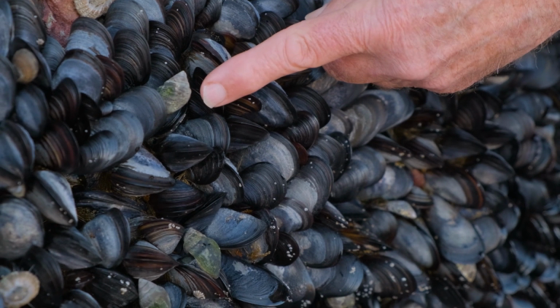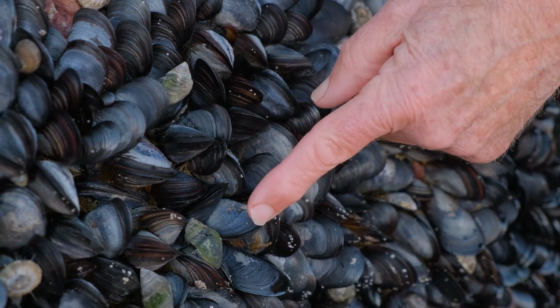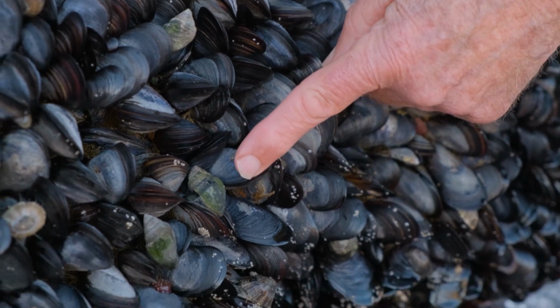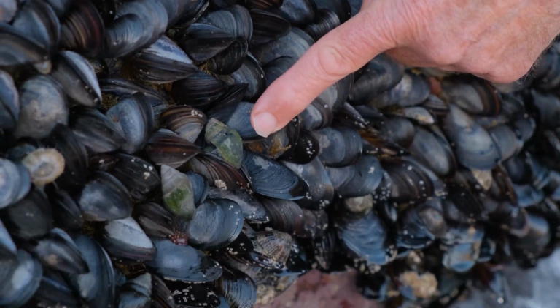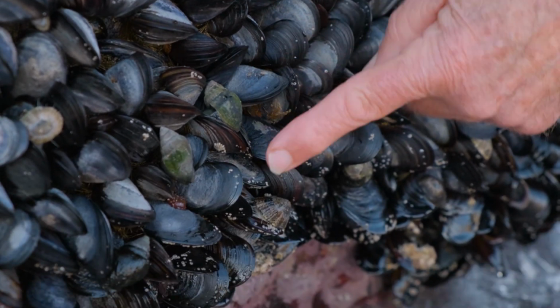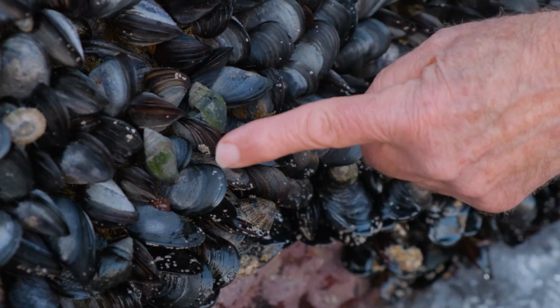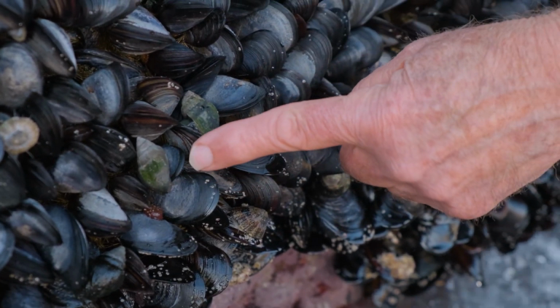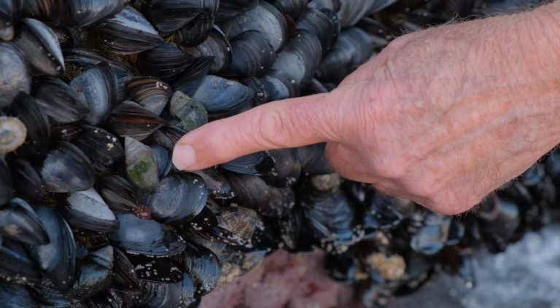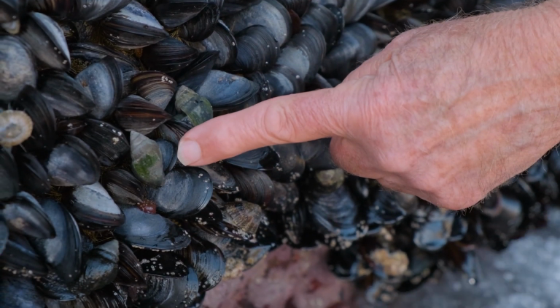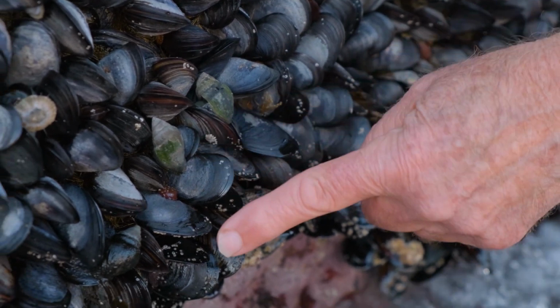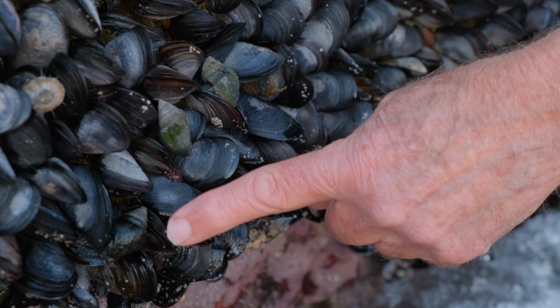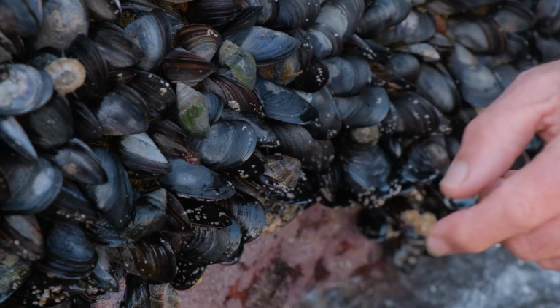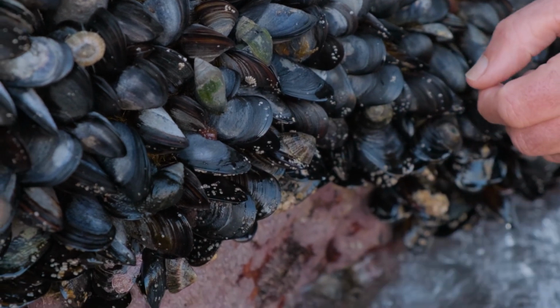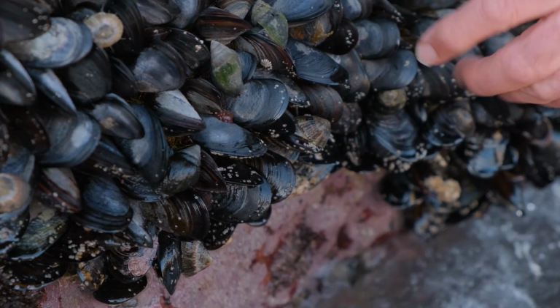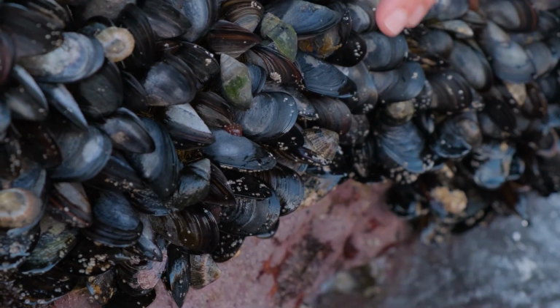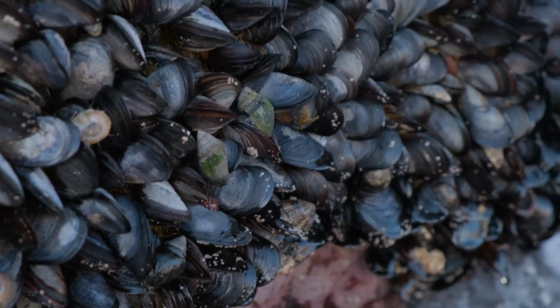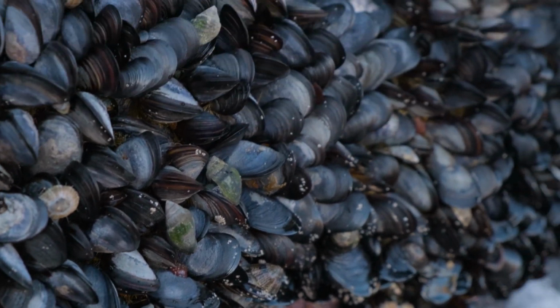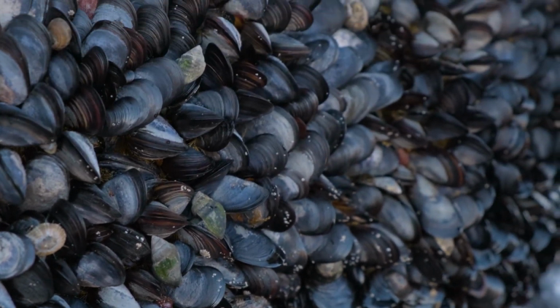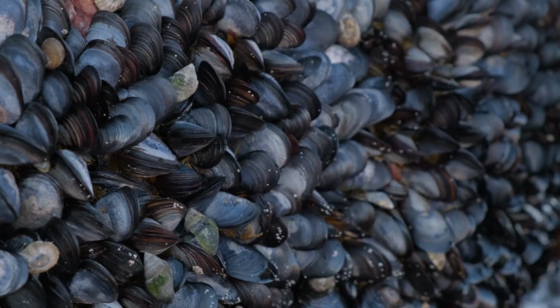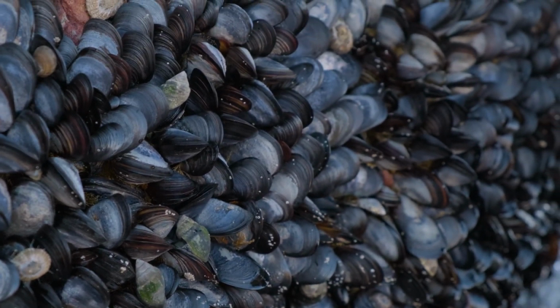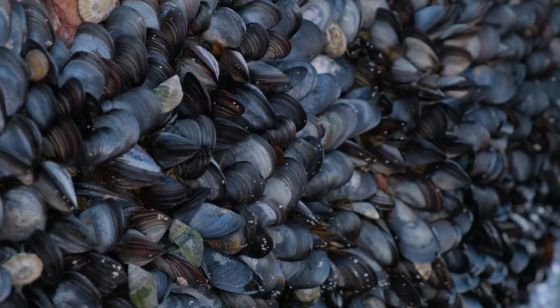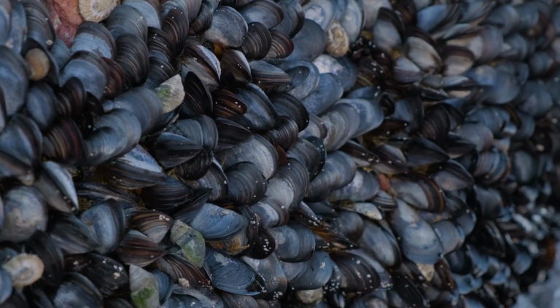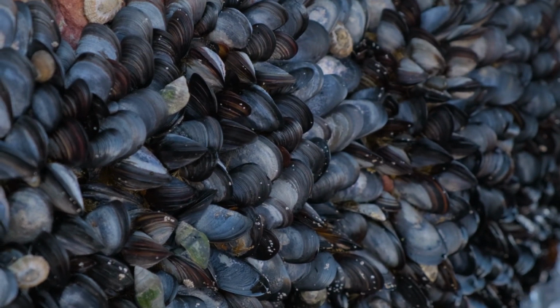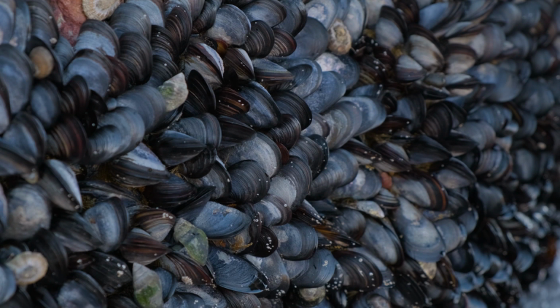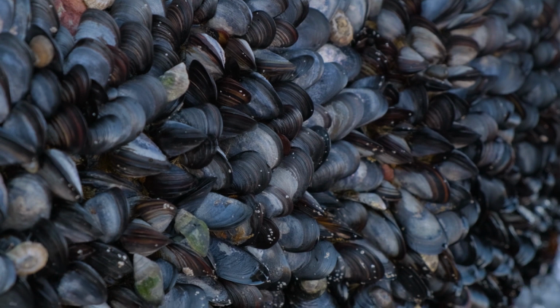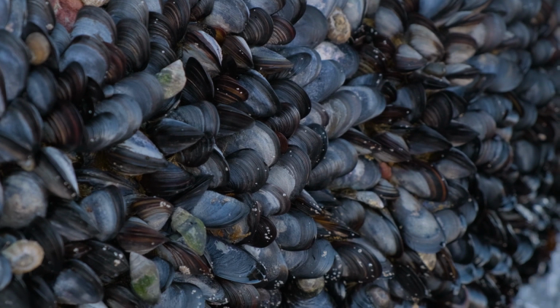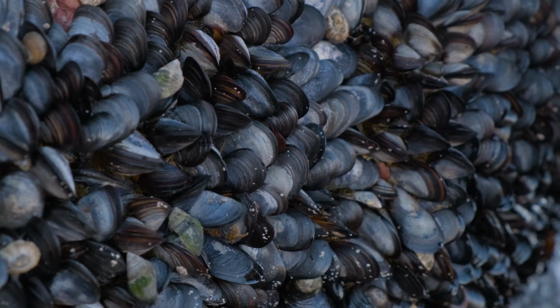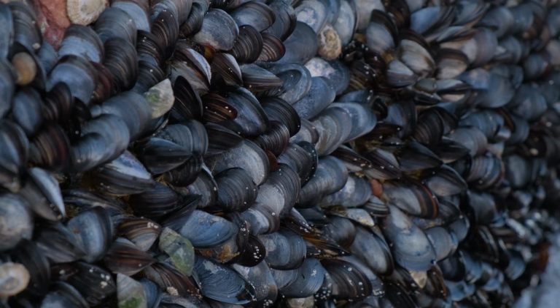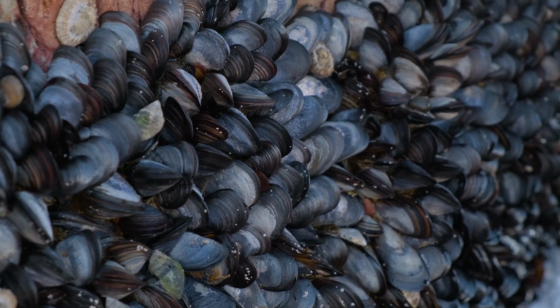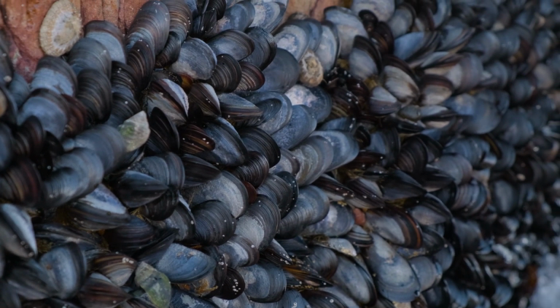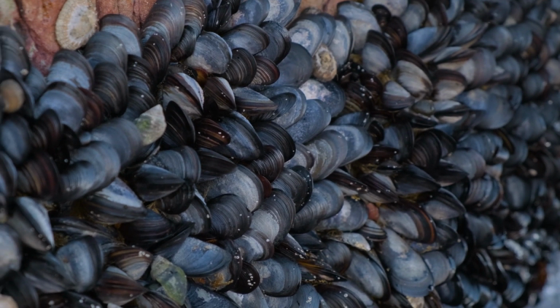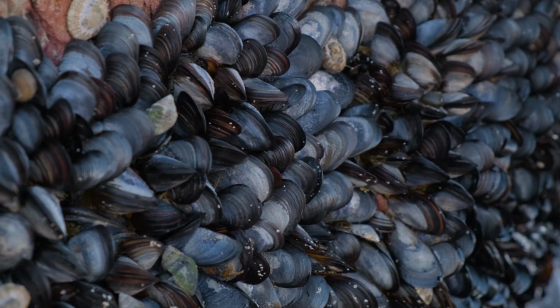Here are the whelks that bore into the mussel shell — there's one there, a second one there, a third one there, and a fourth one there. It looks like they're burrowing into a whole lot of different mussels here, so not a good place for mussels to be.